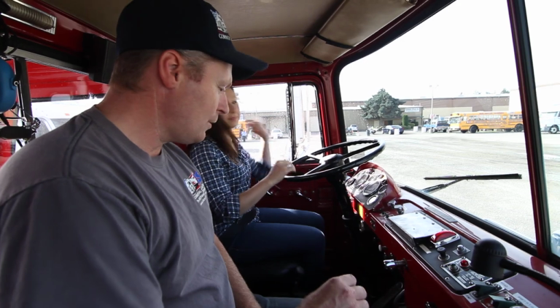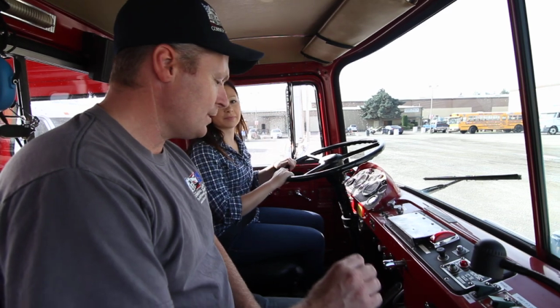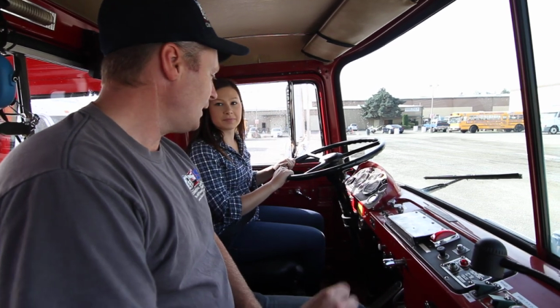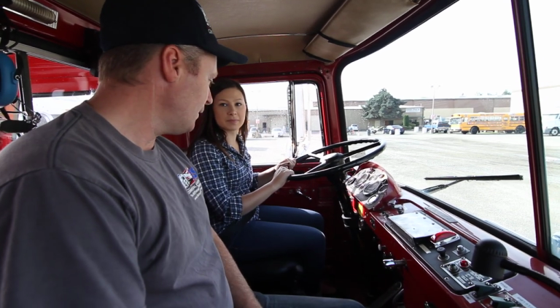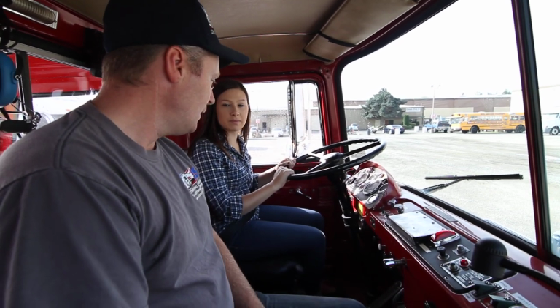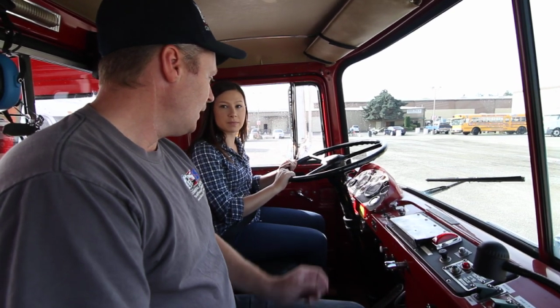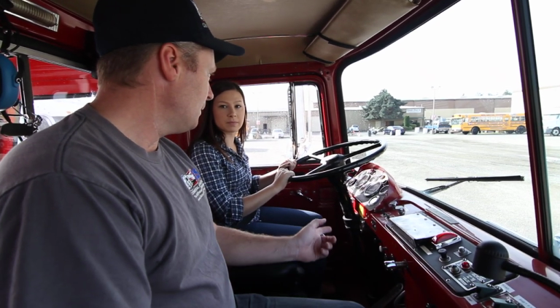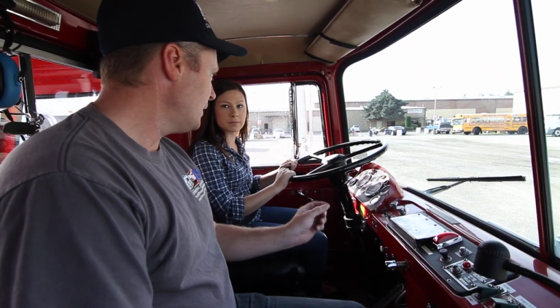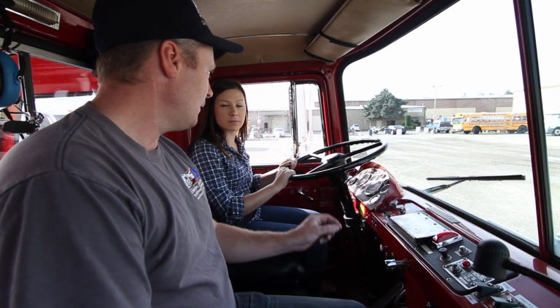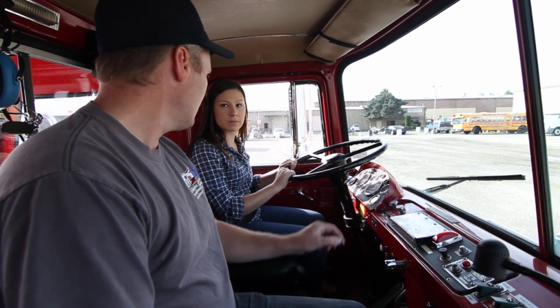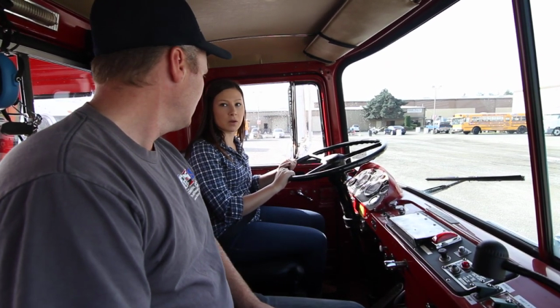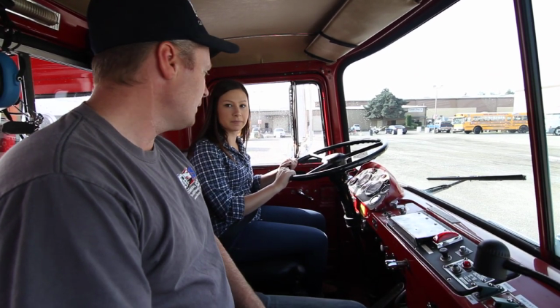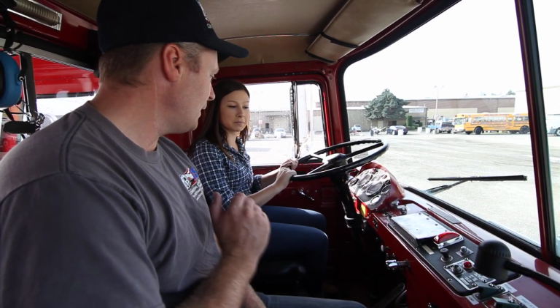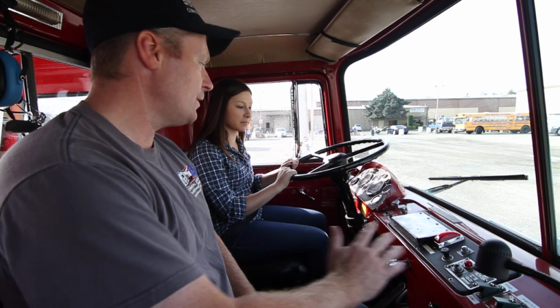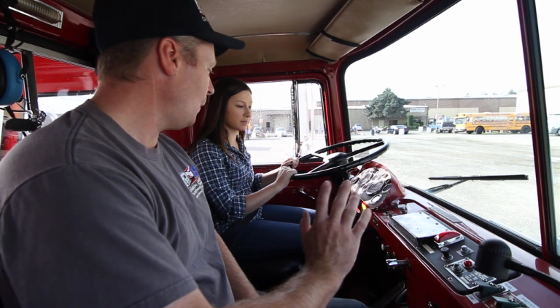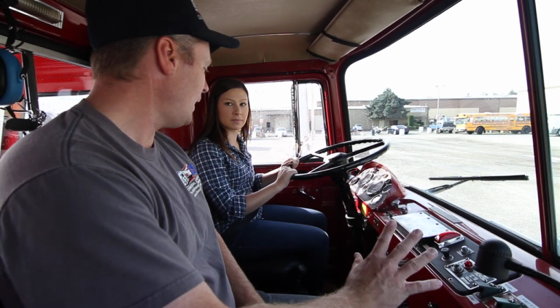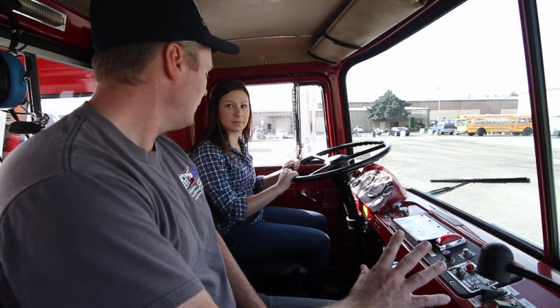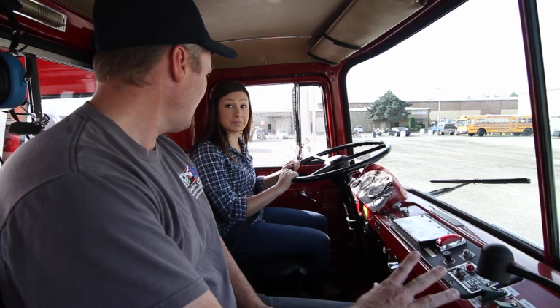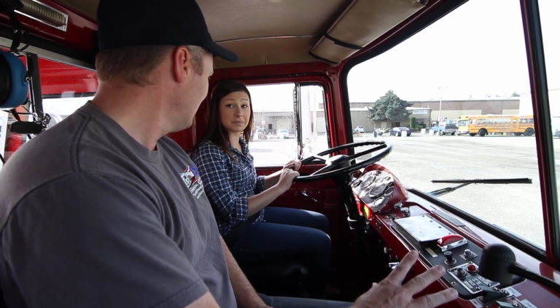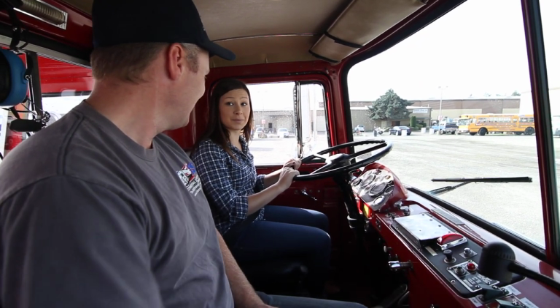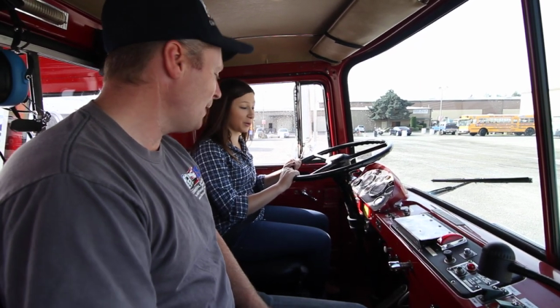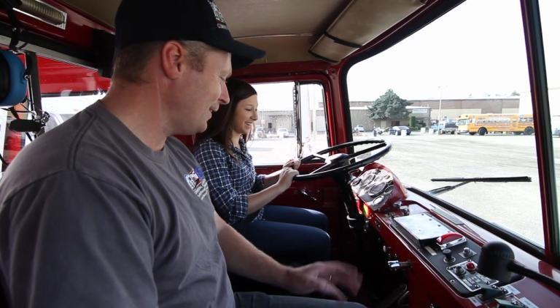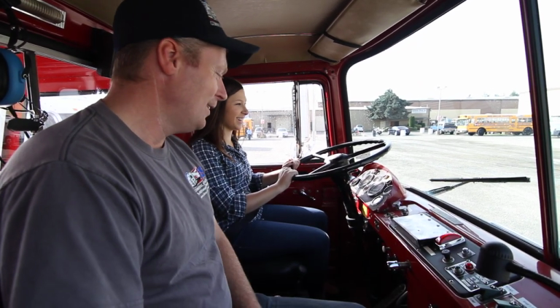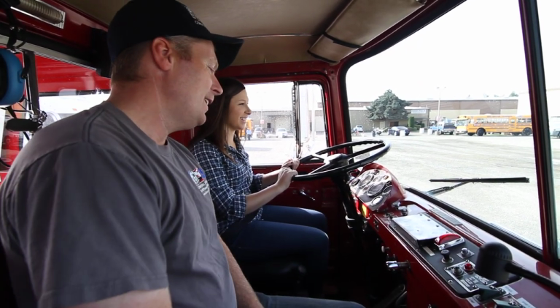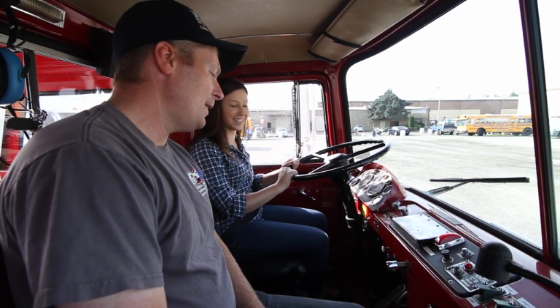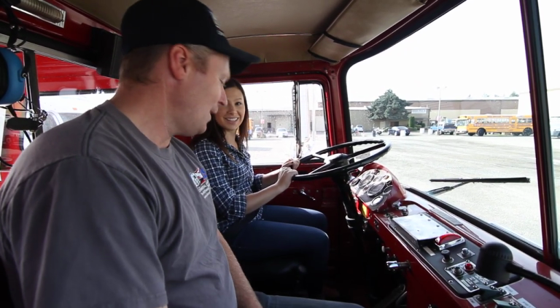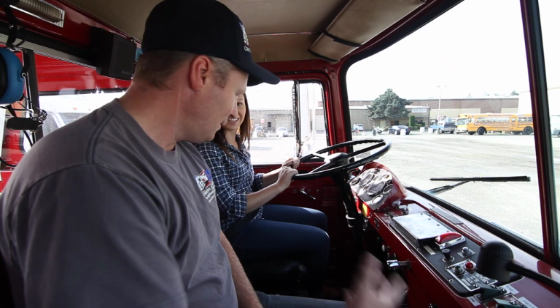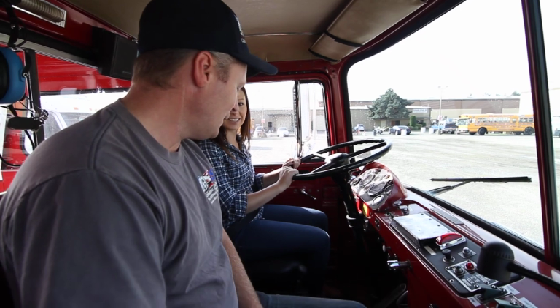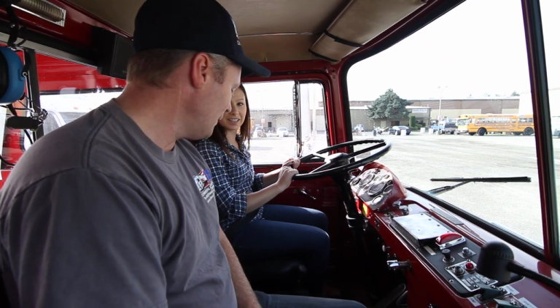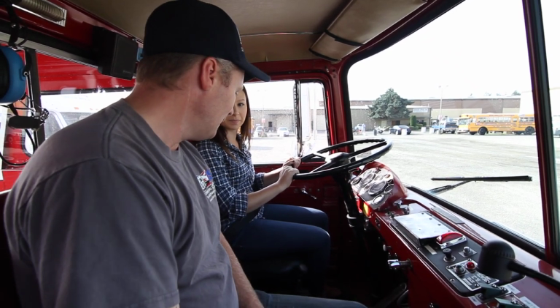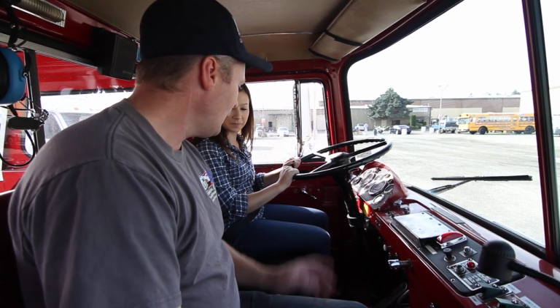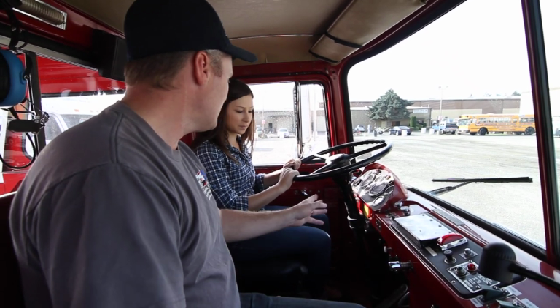The air truck was taken out of service December of last year, so it's been in service its whole entire life up until now. Now we have it and we're putting it to a different use.